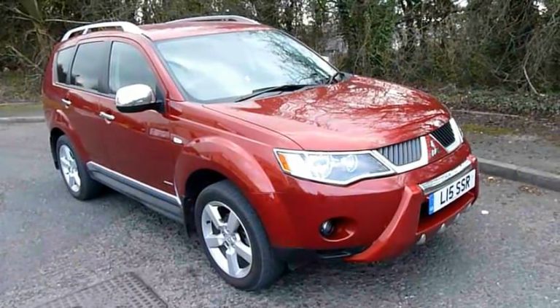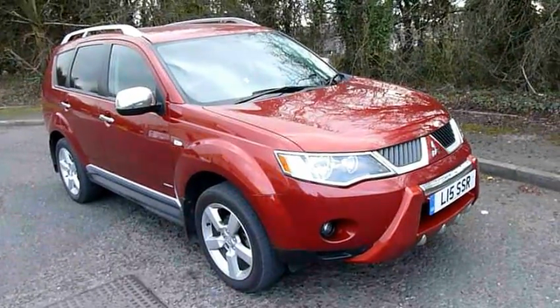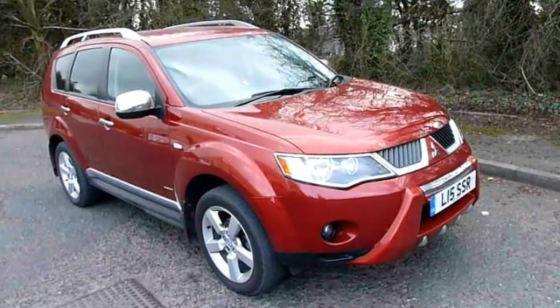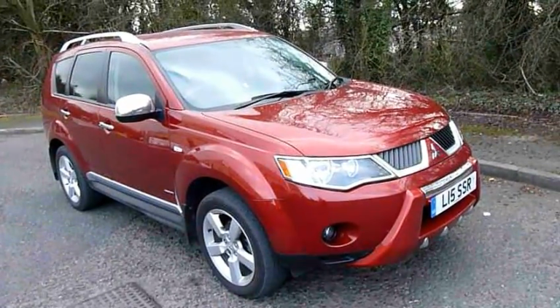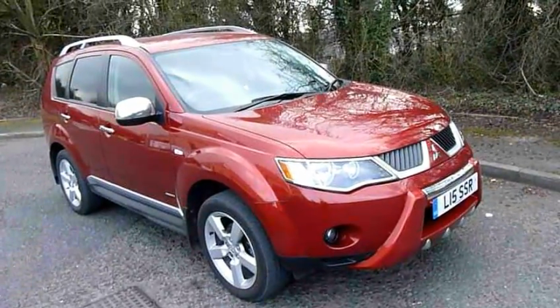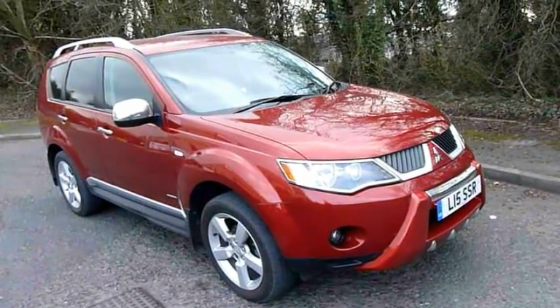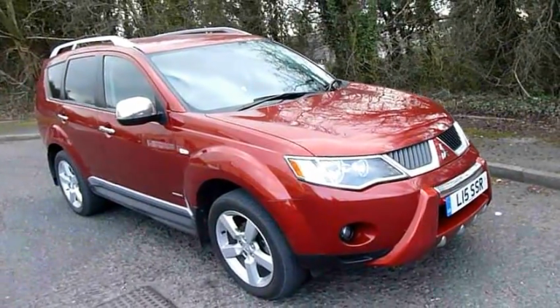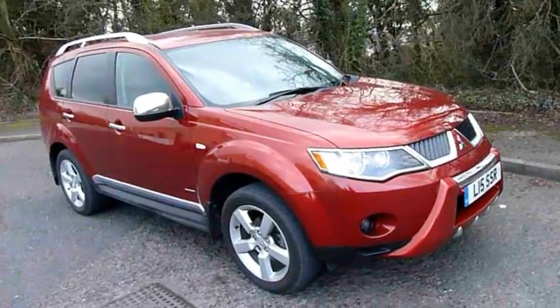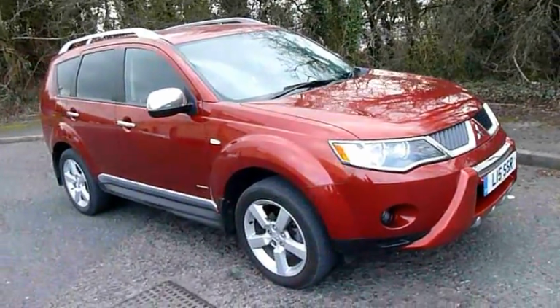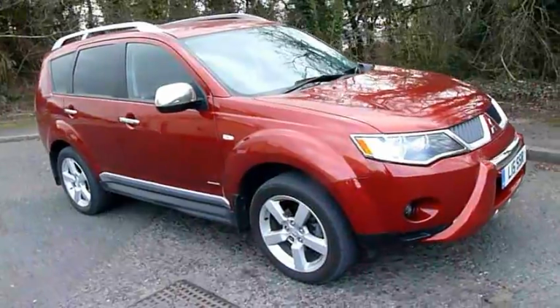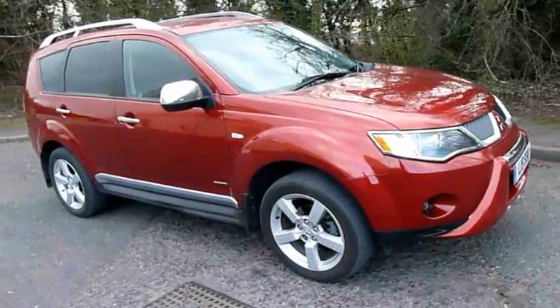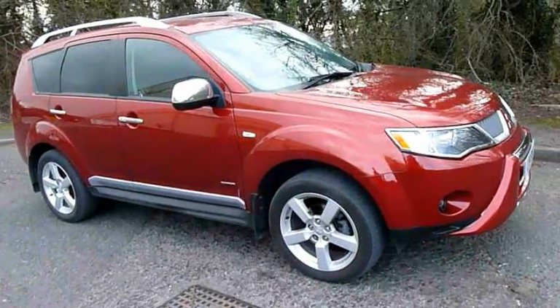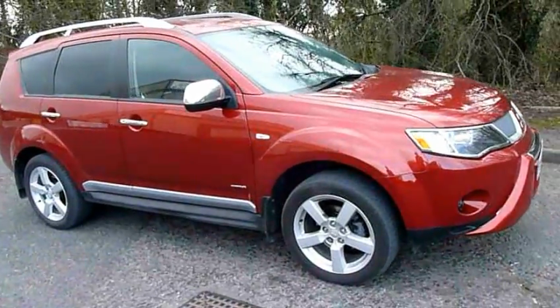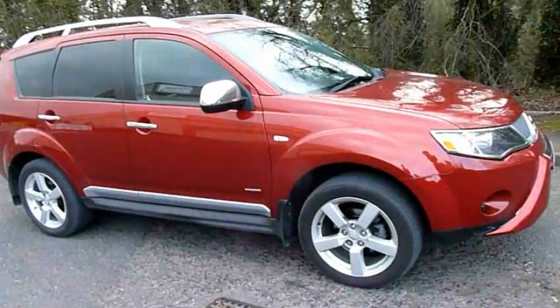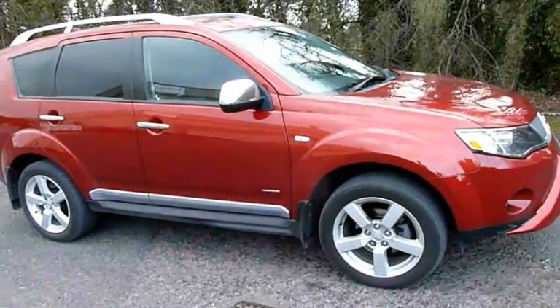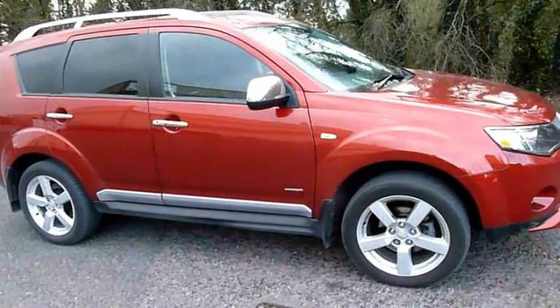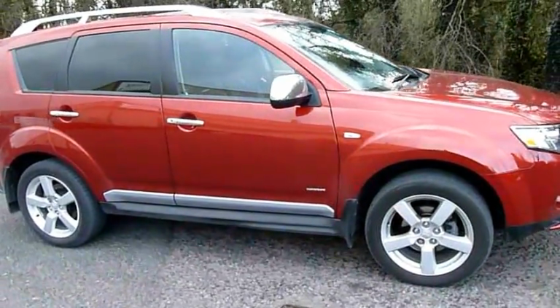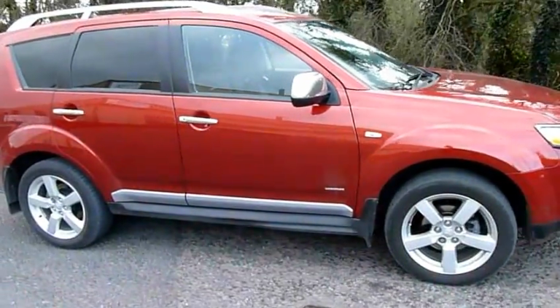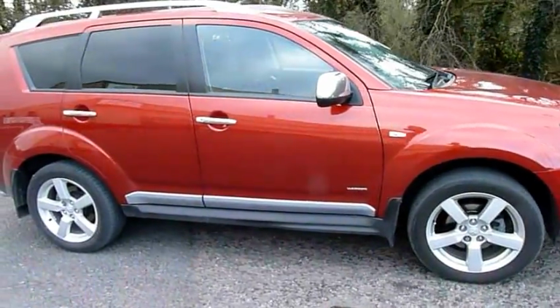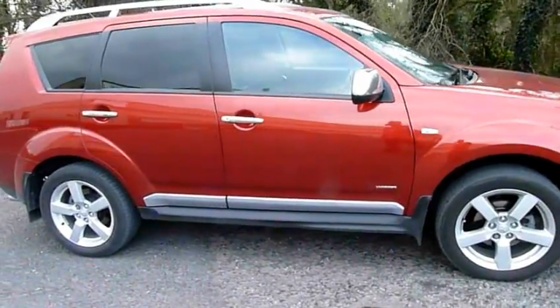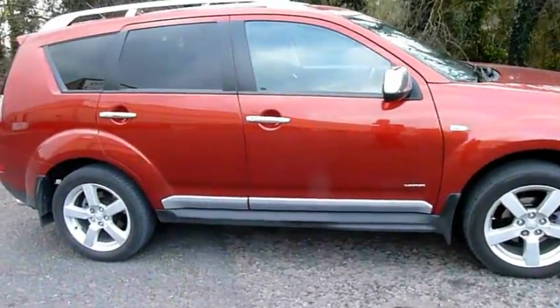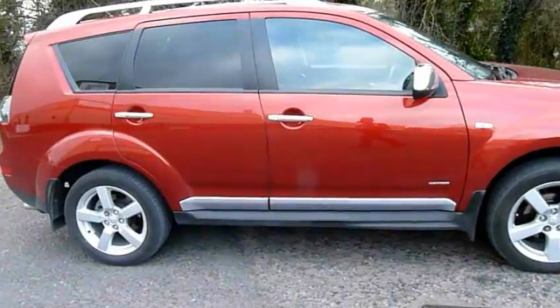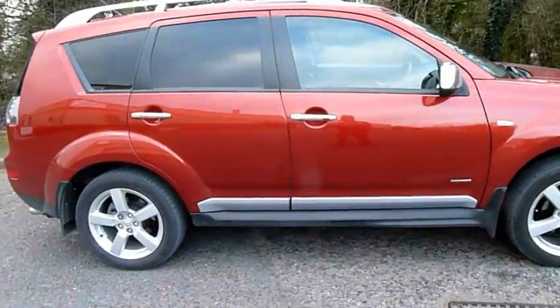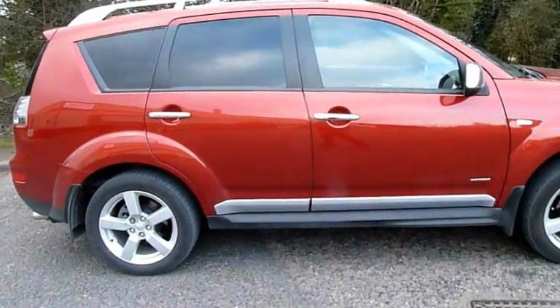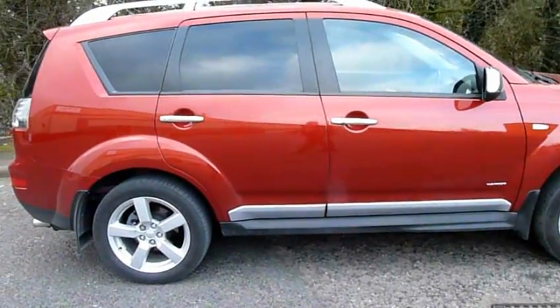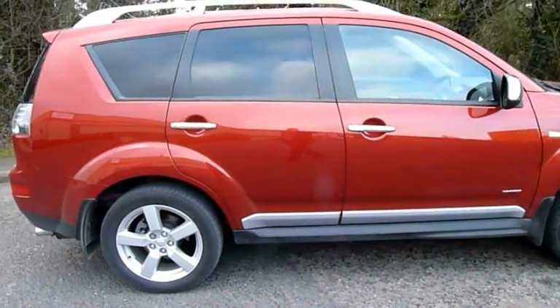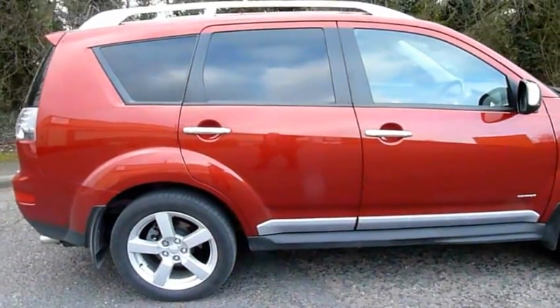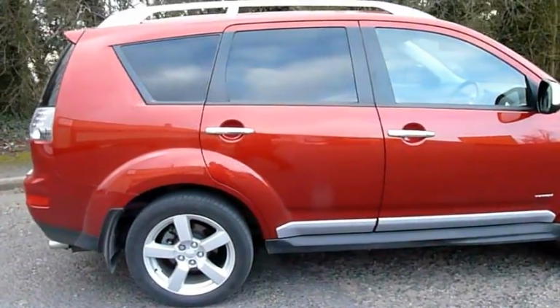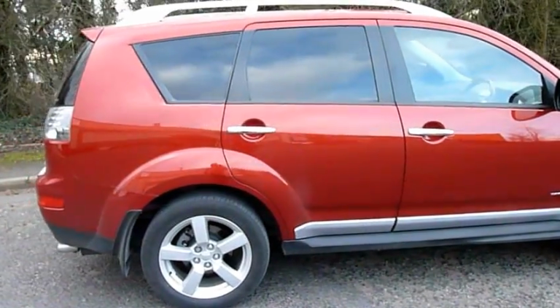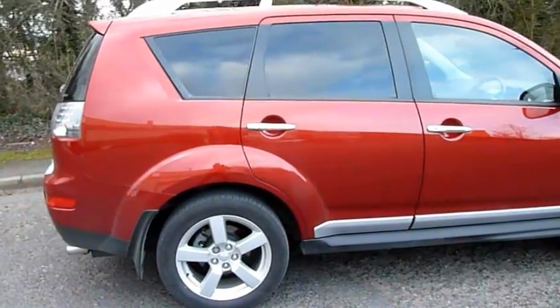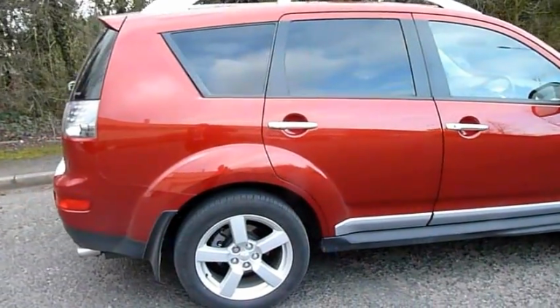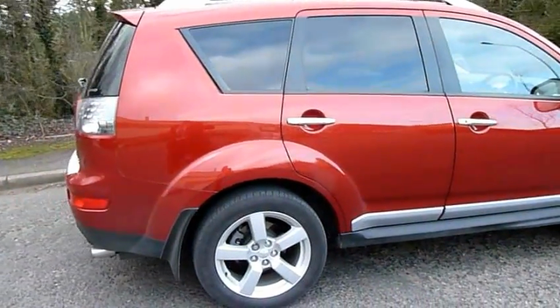Hi and welcome to JTU's Mitsubishi here at Telford. Here we have a 2010 Mitsubishi Outlander Warrior. This vehicle has got the optional leather interior and as you can see looks absolutely stunning in the Orient Red.